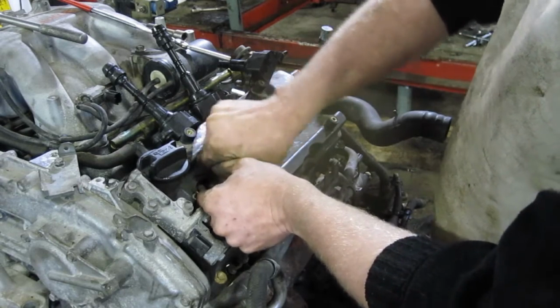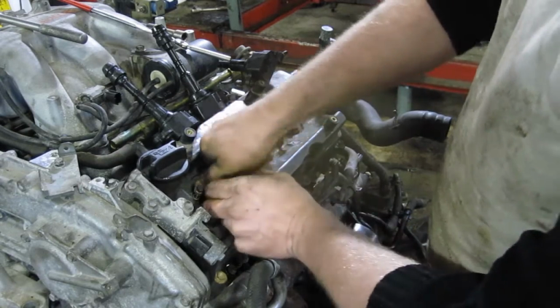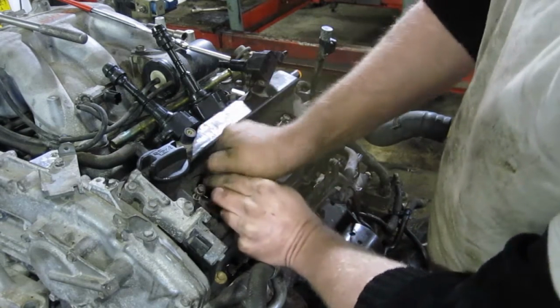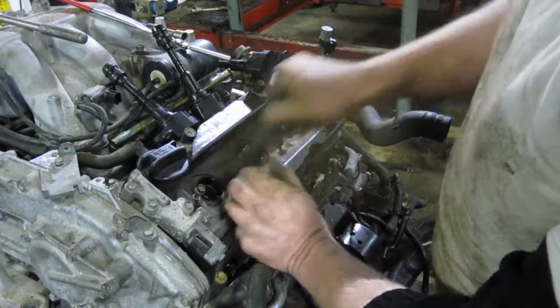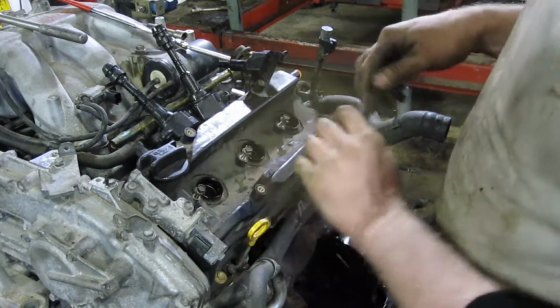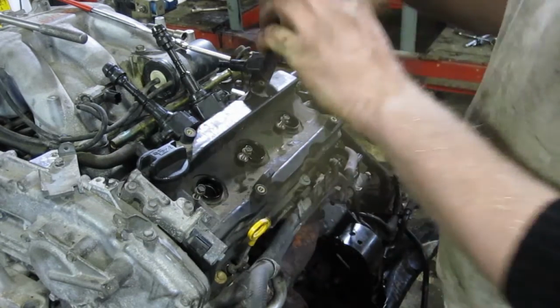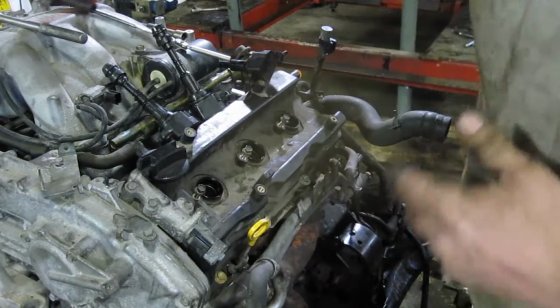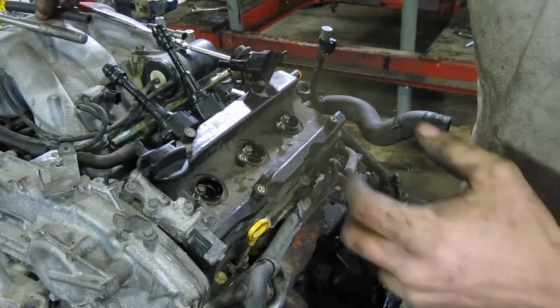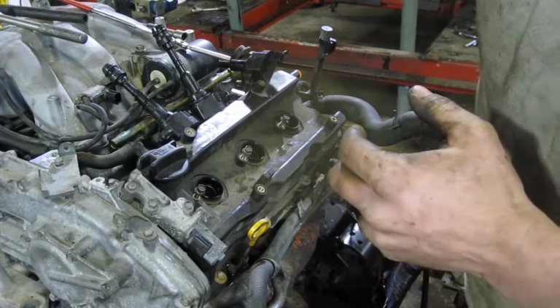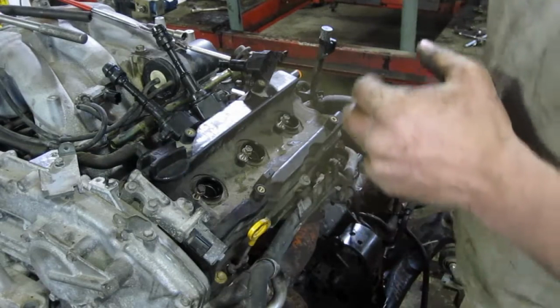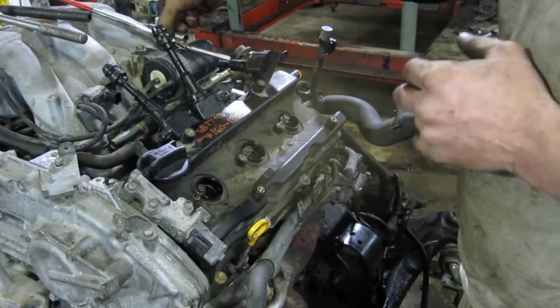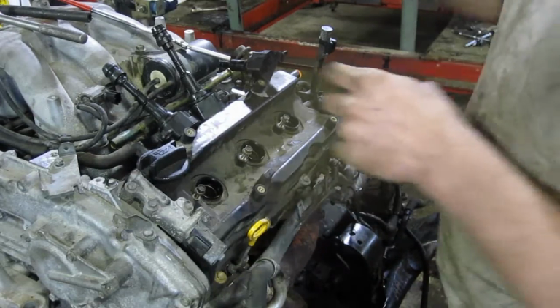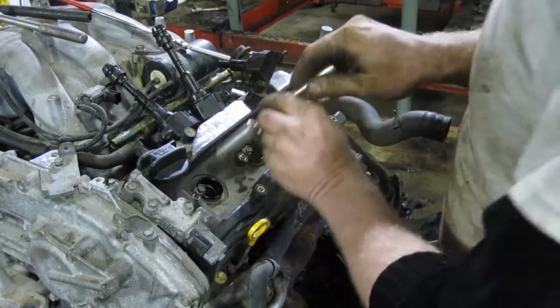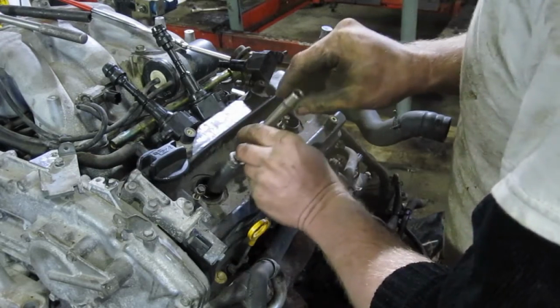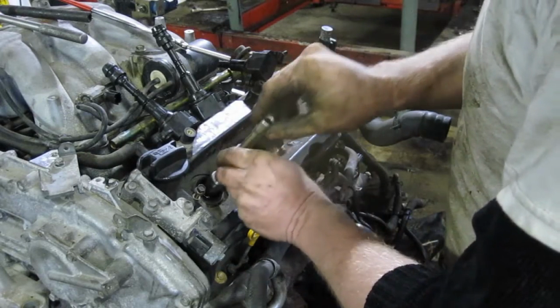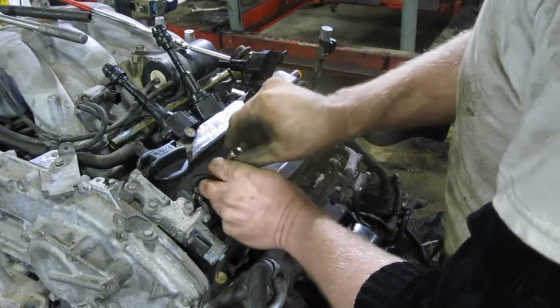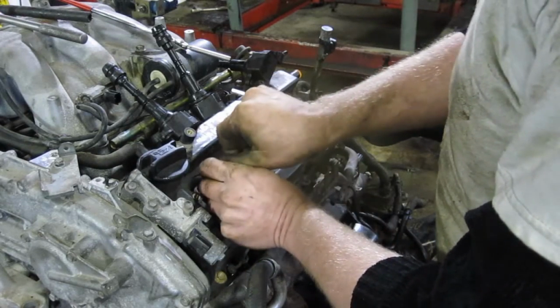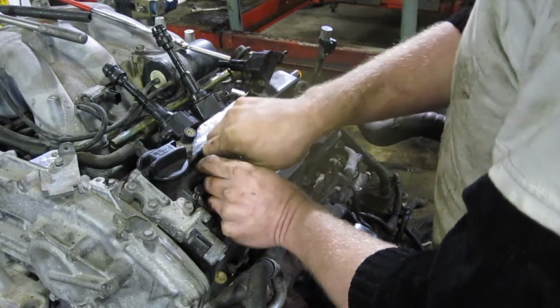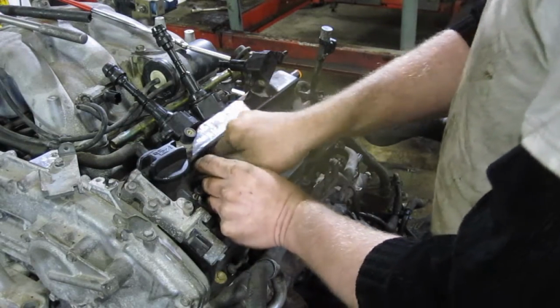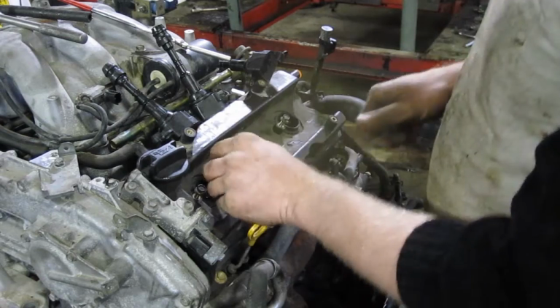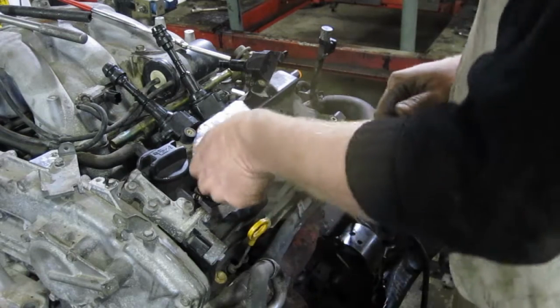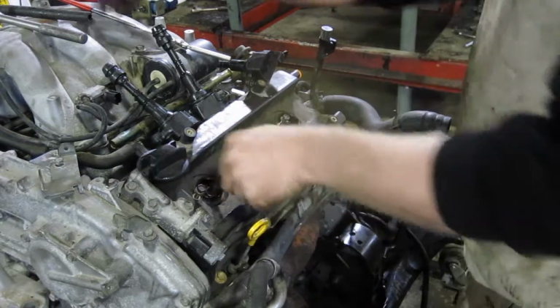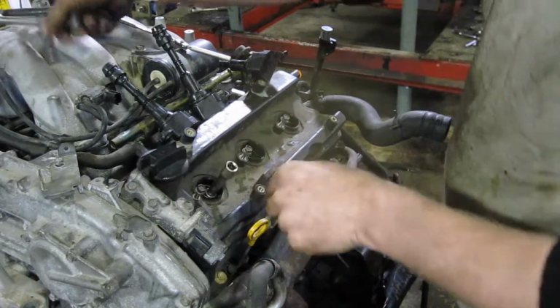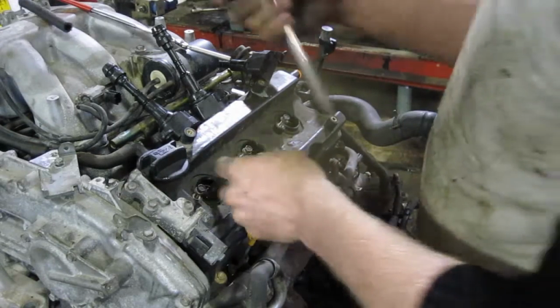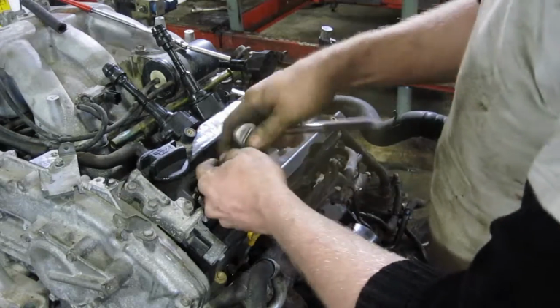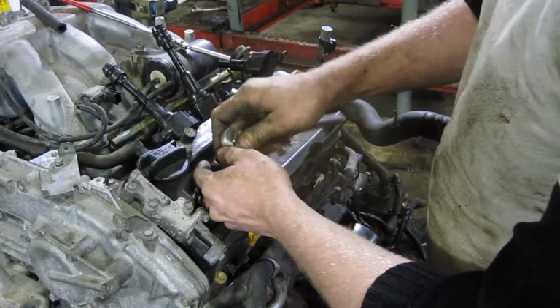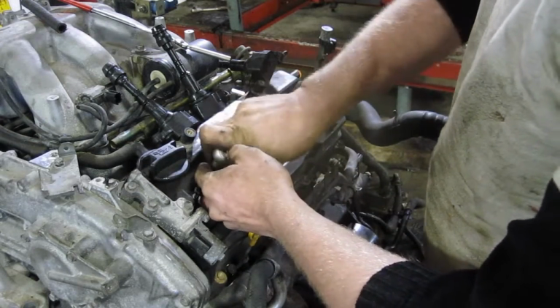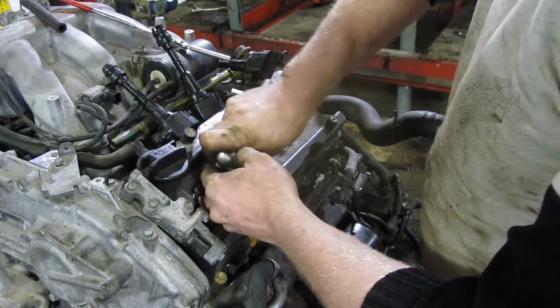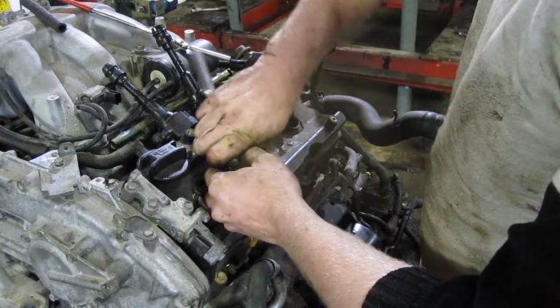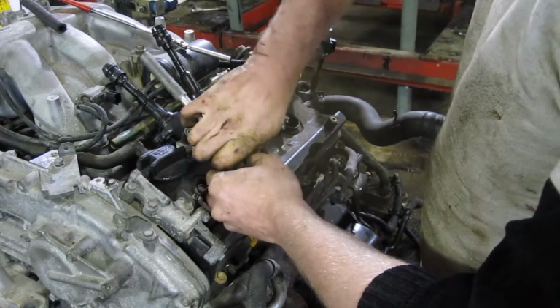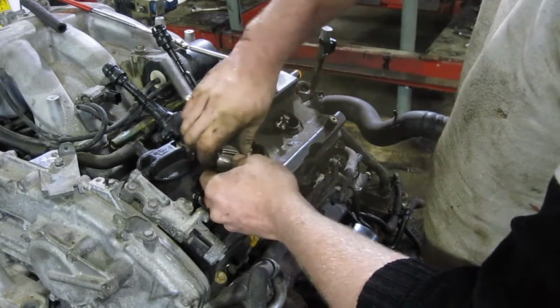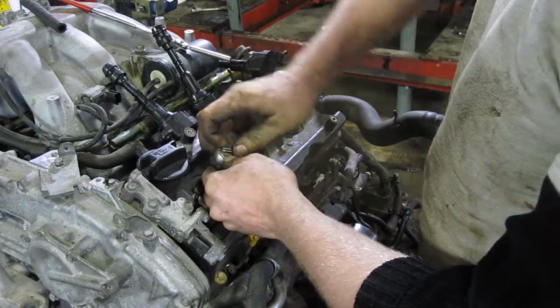They figured out to put a steel helicoil or steel insert inside the head, and now it's not as big of a problem anymore. But if you're not steady with your spark plug changes, it'll end up costing you a lot of money.